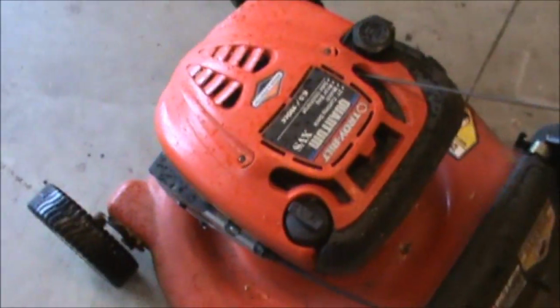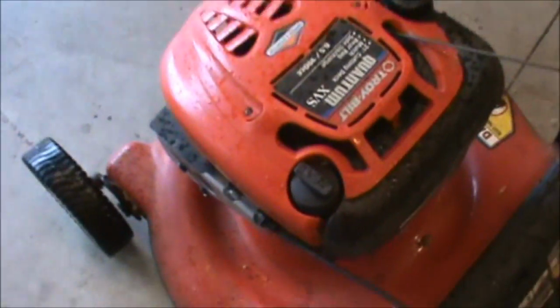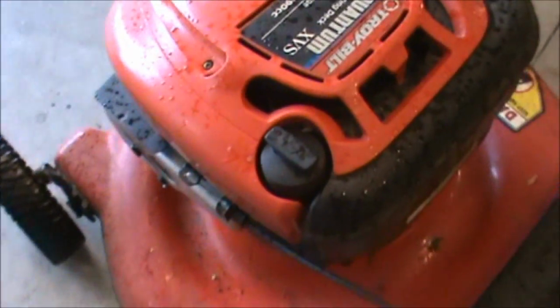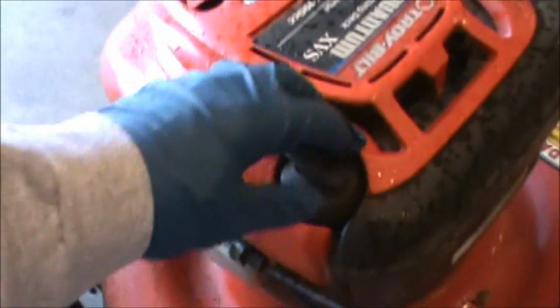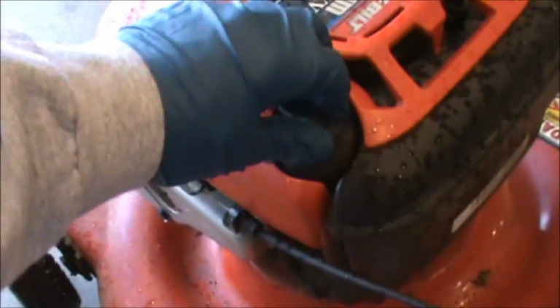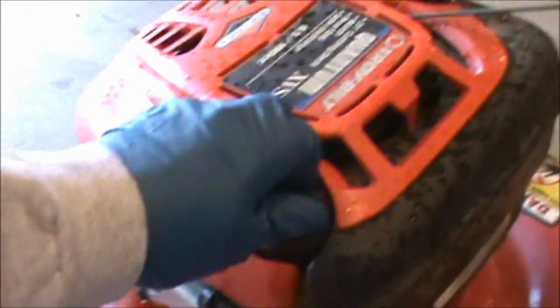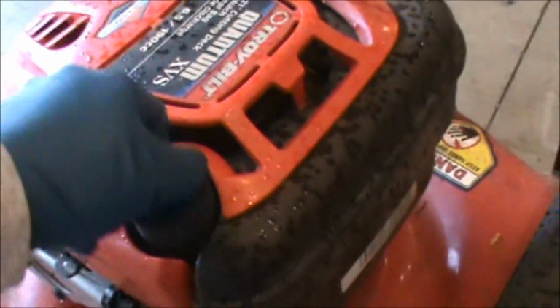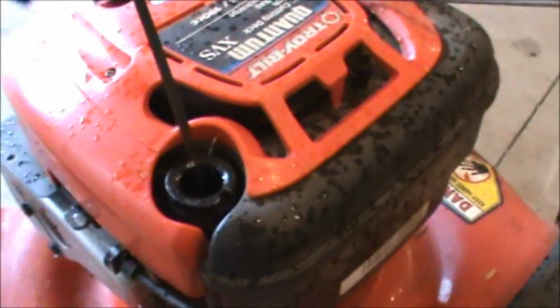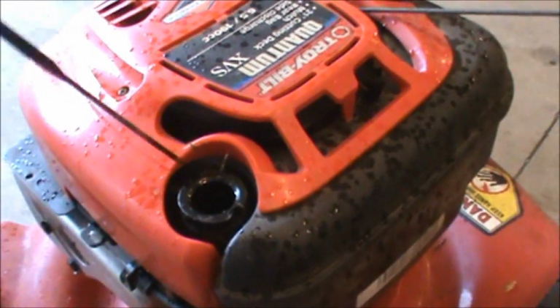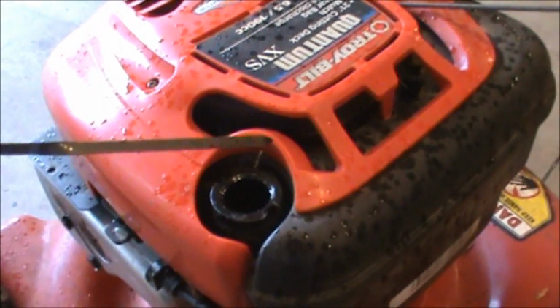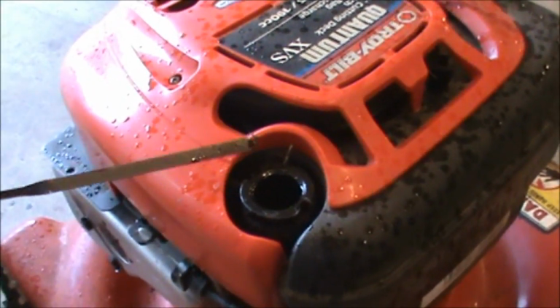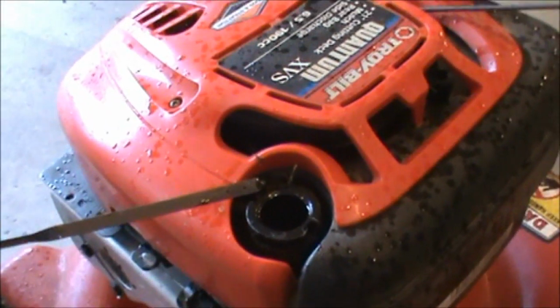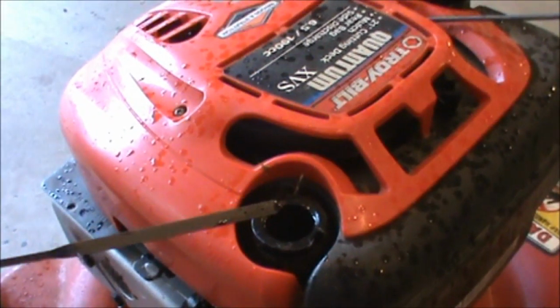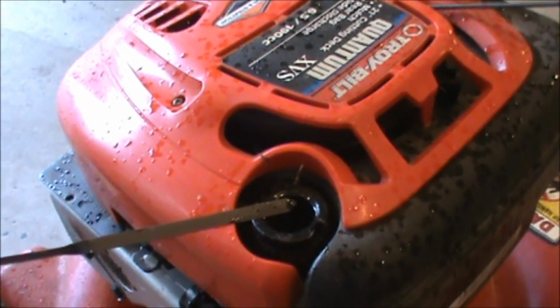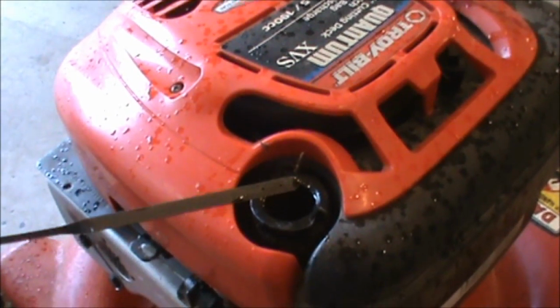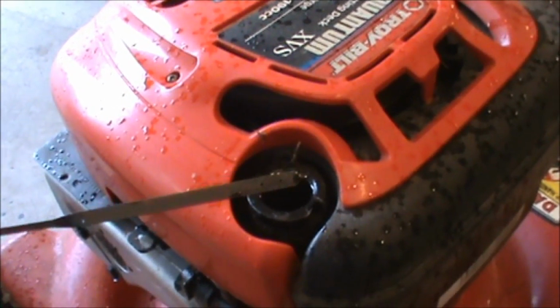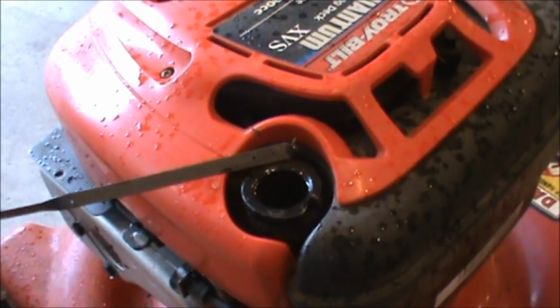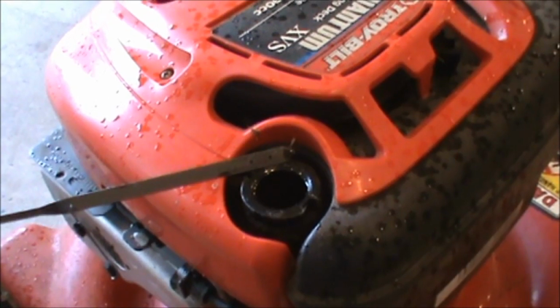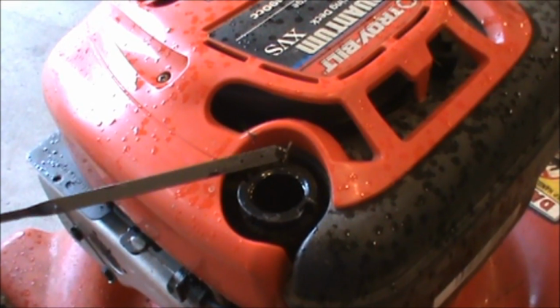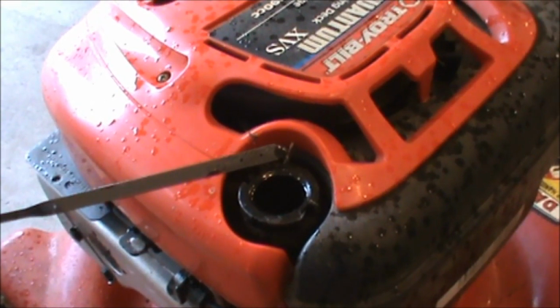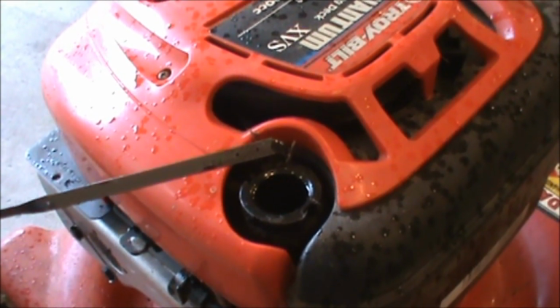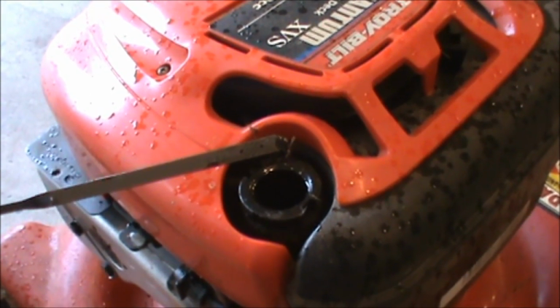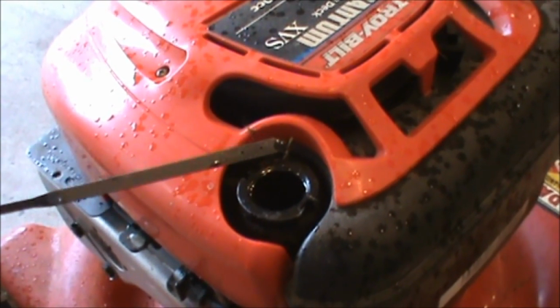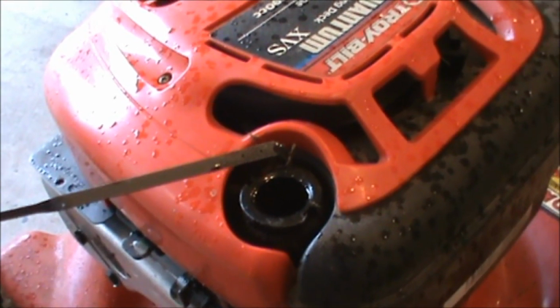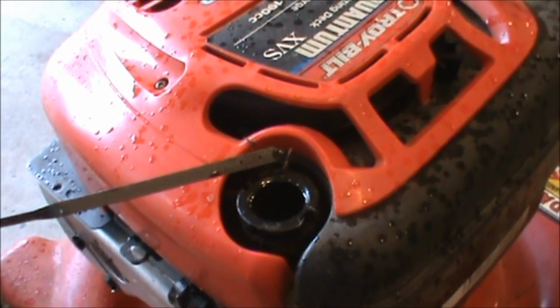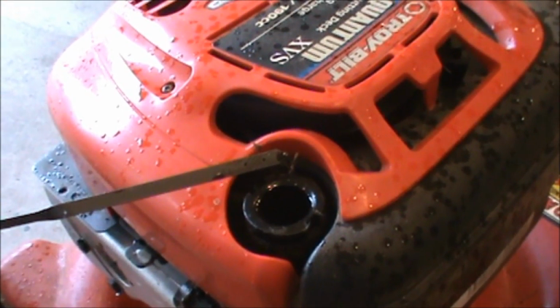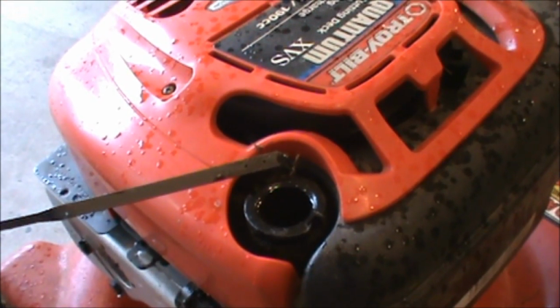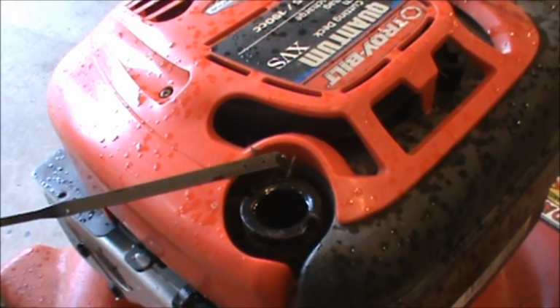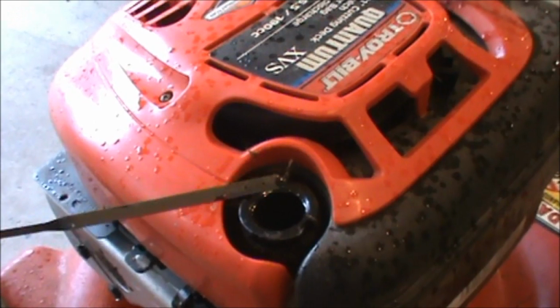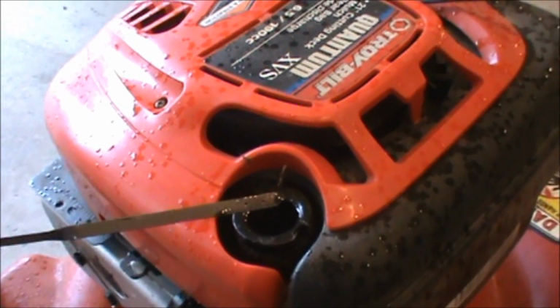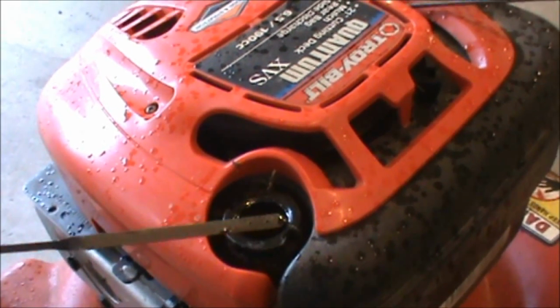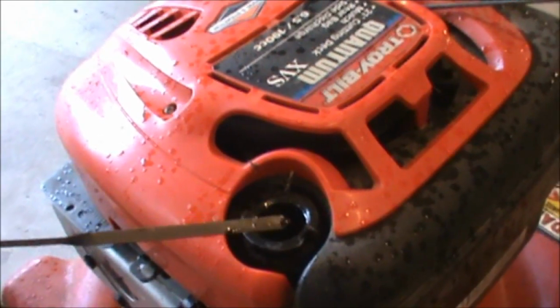So let's take a look at it and see what's going on here. The first thing I'm going to look at is the oil, and there is just barely any oil in there, and that's not really a good sign with any engine.